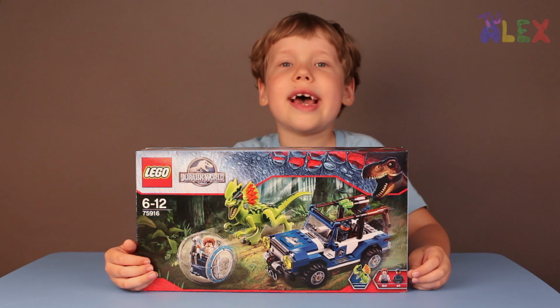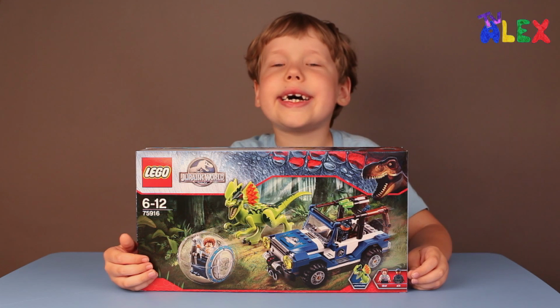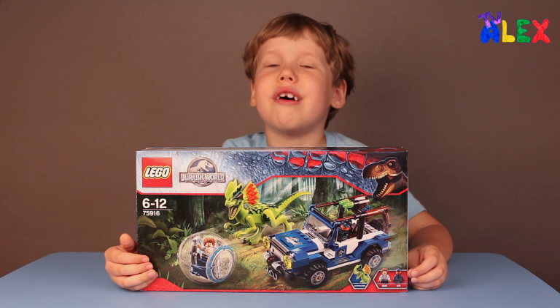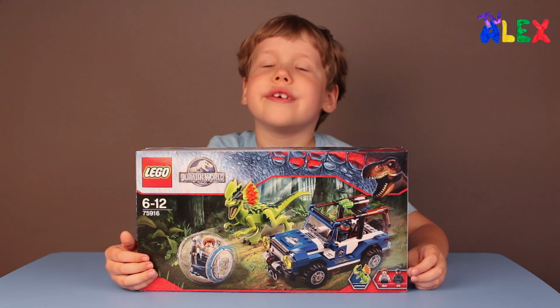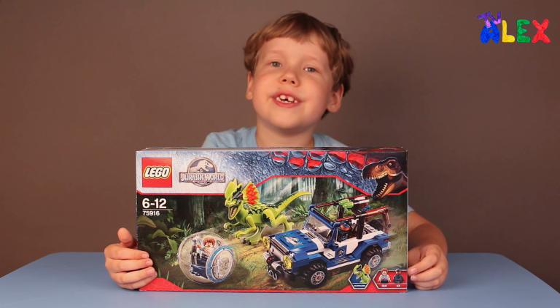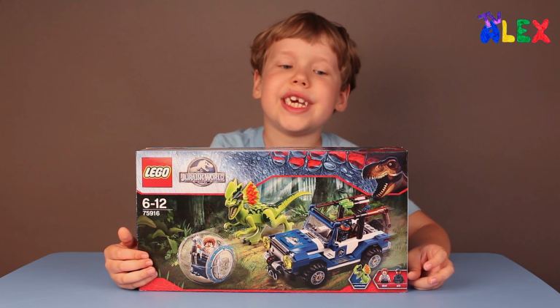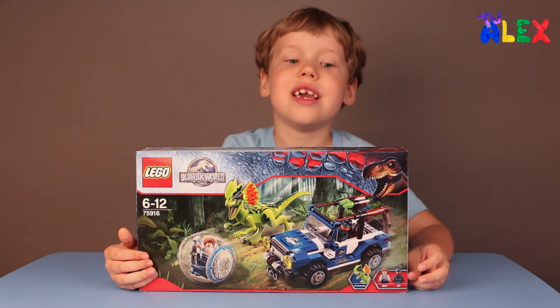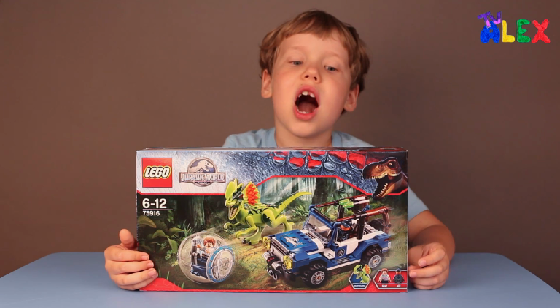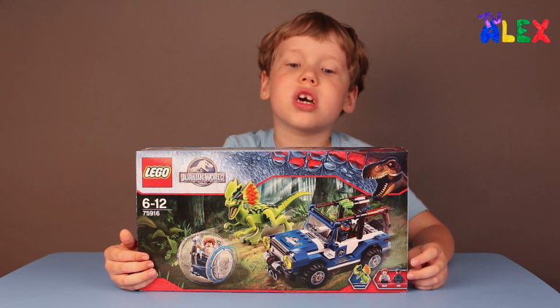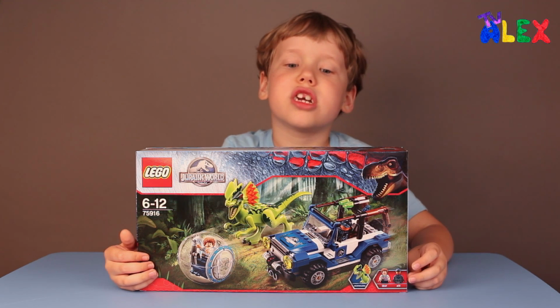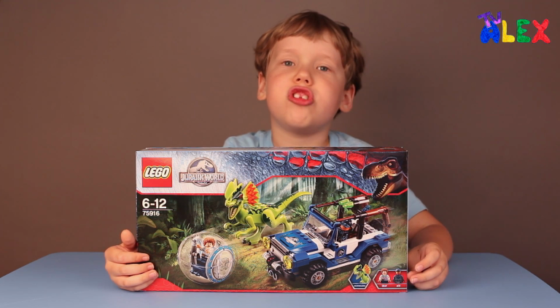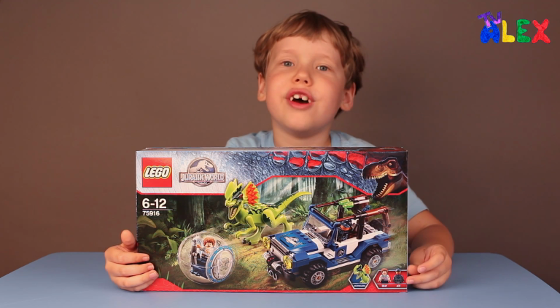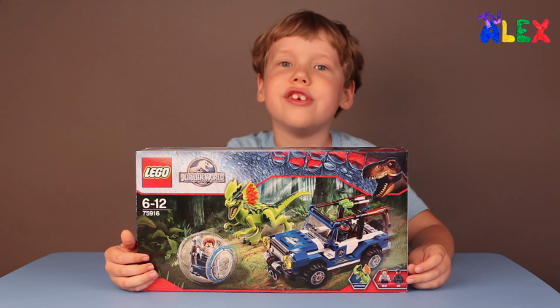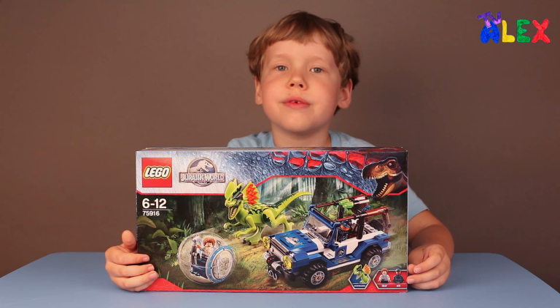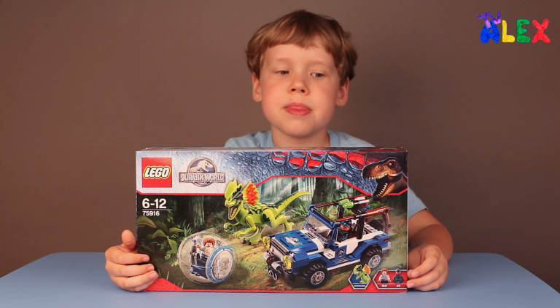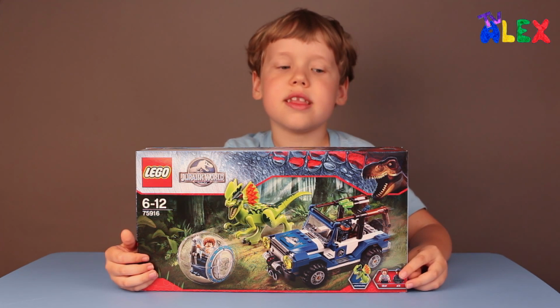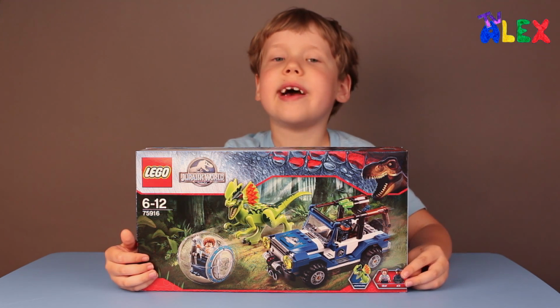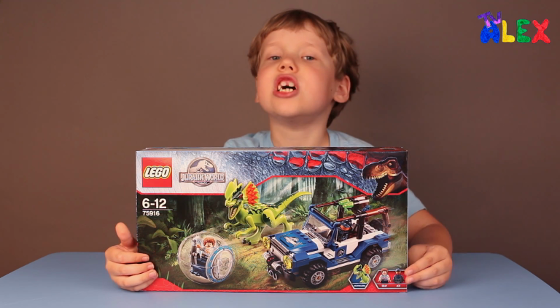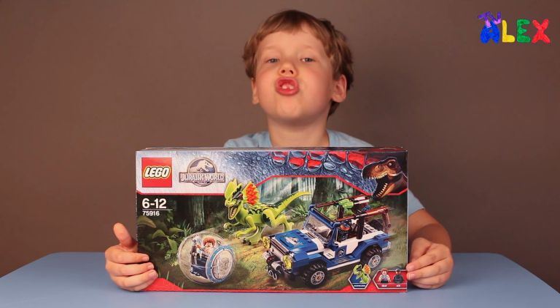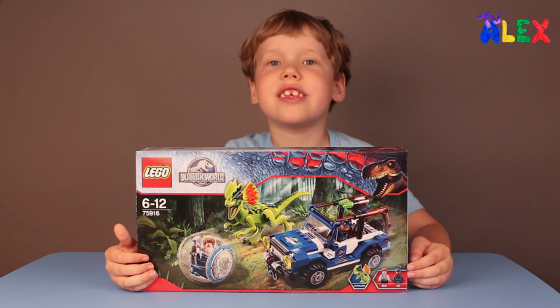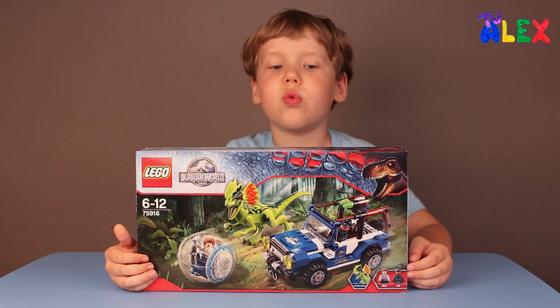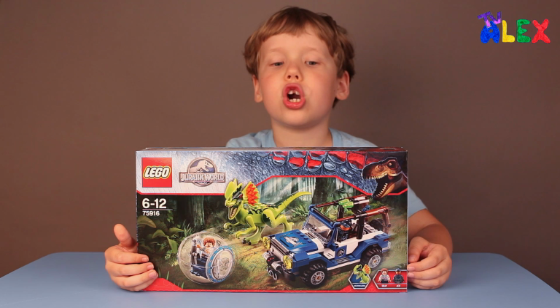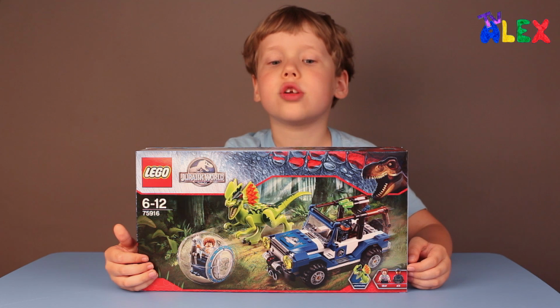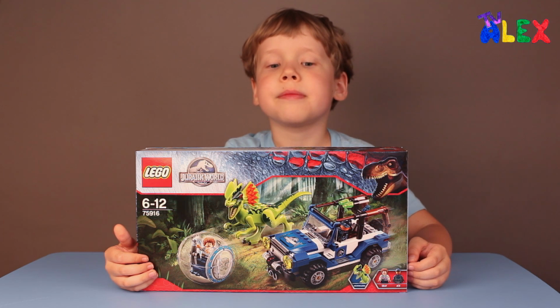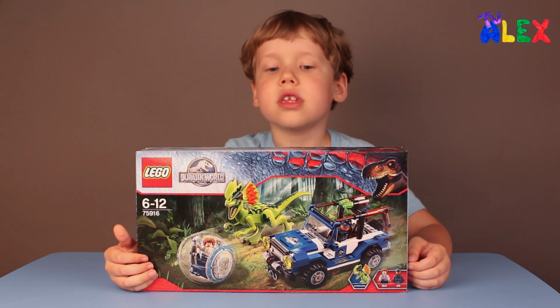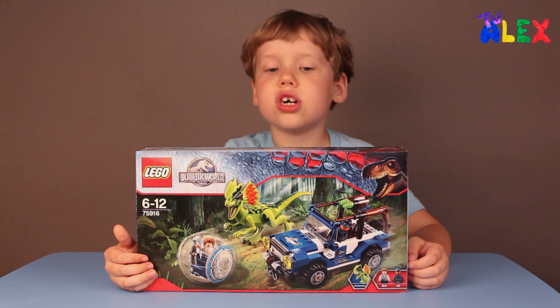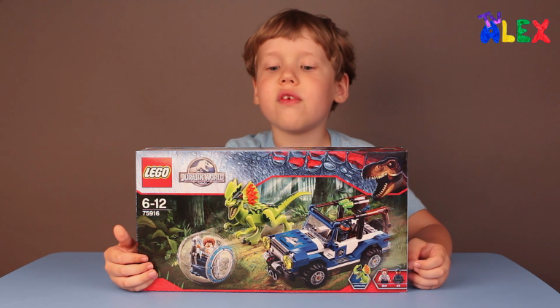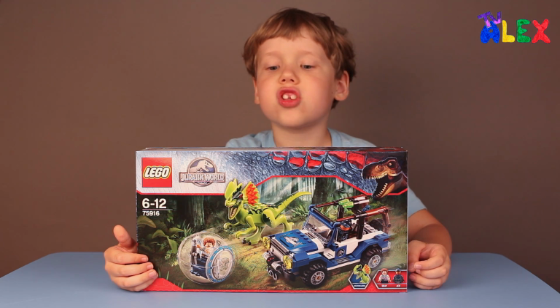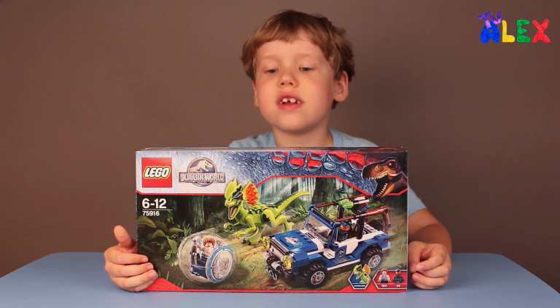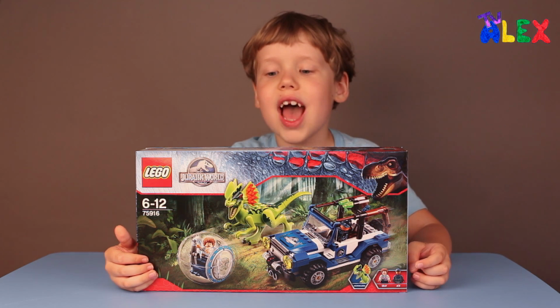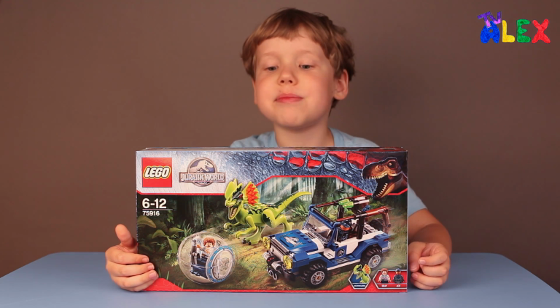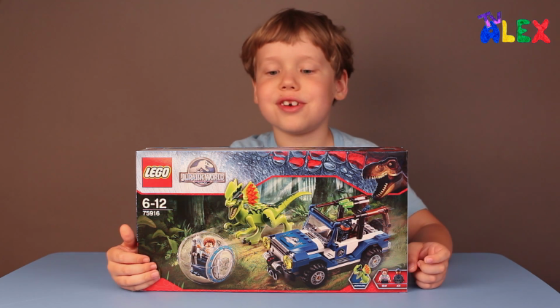Hello! Today I'm going to show you the Lego Jurassic World Dilophosaurus Ambush.